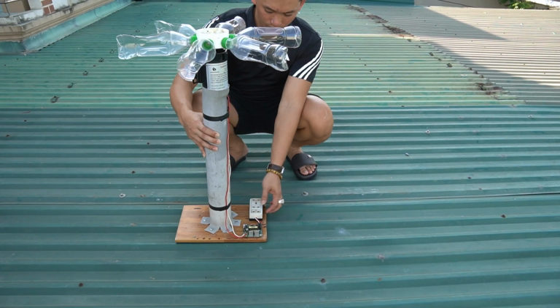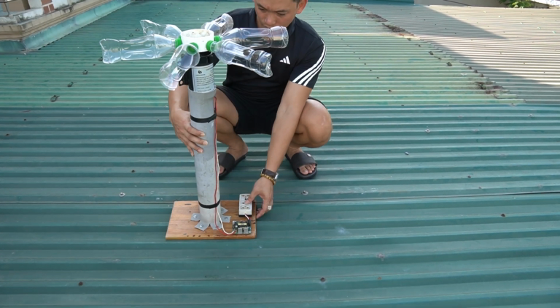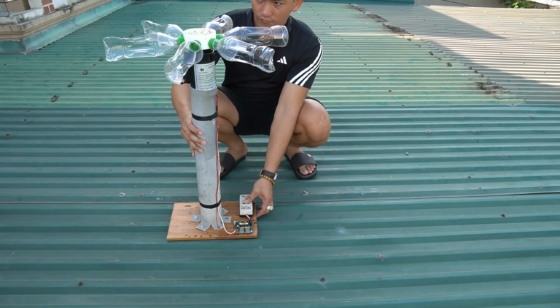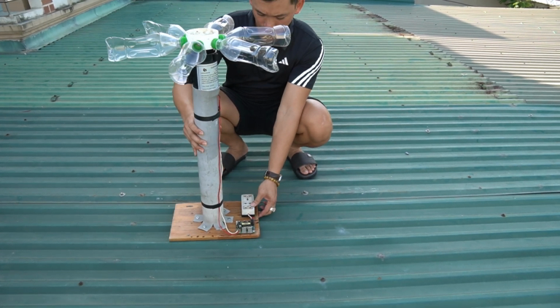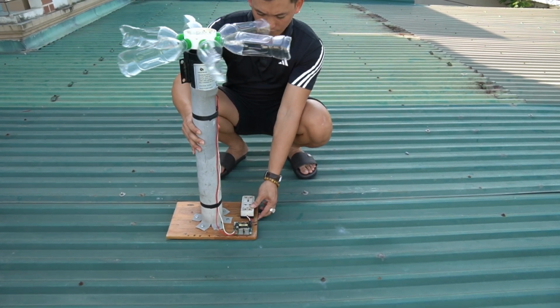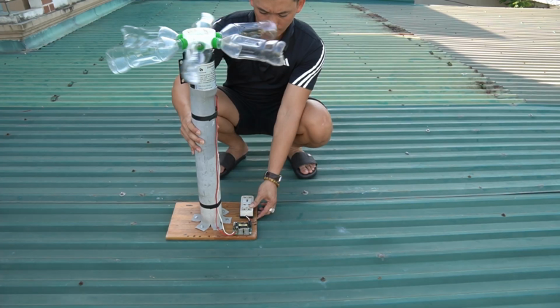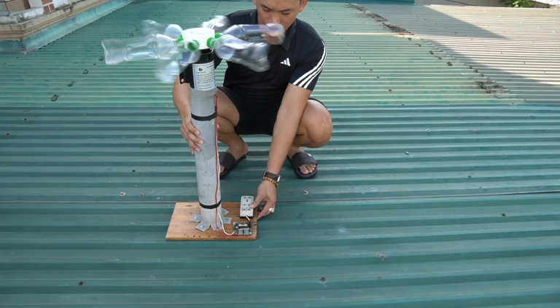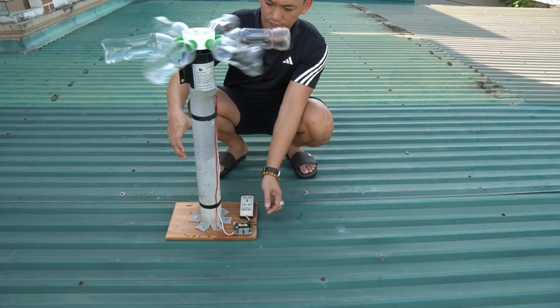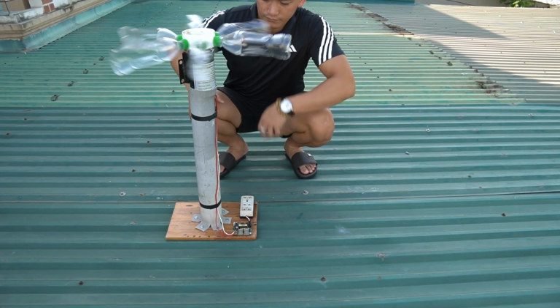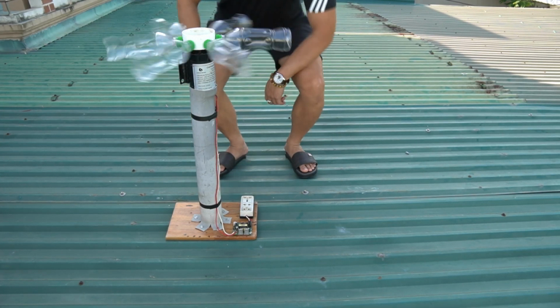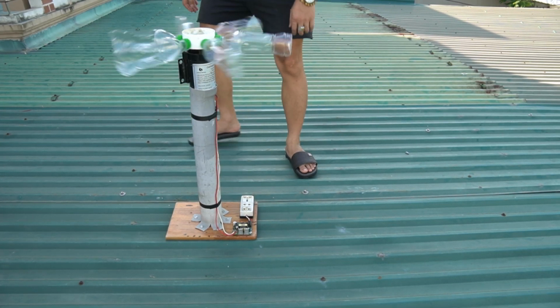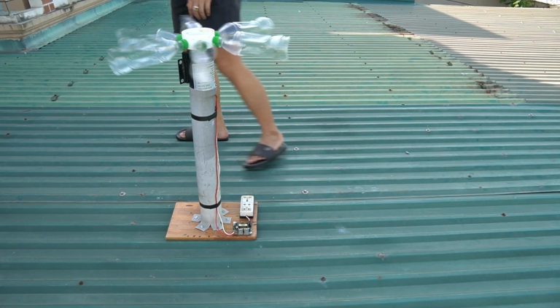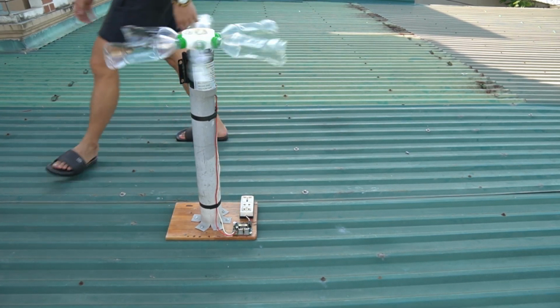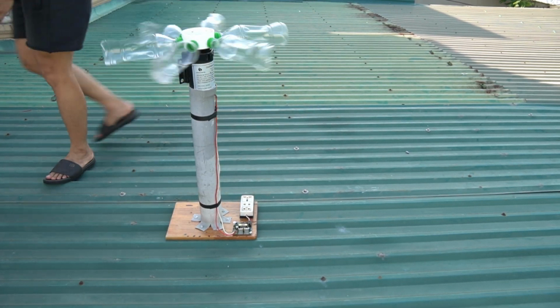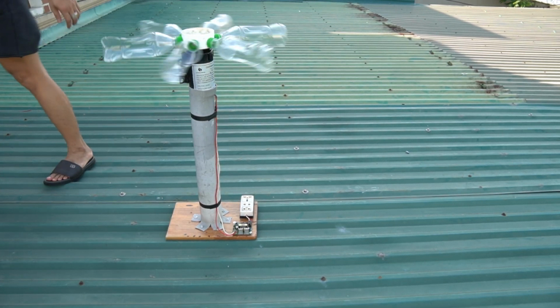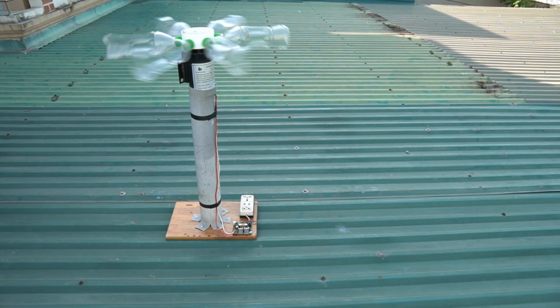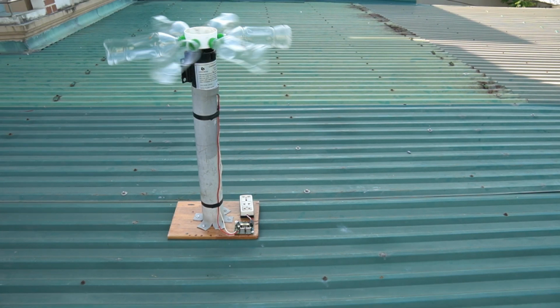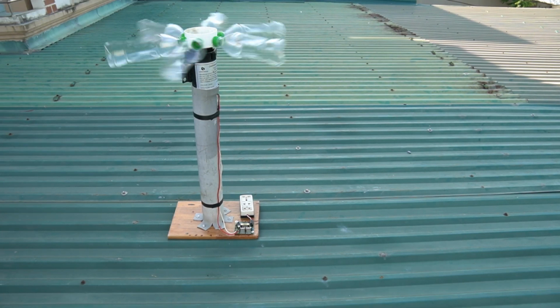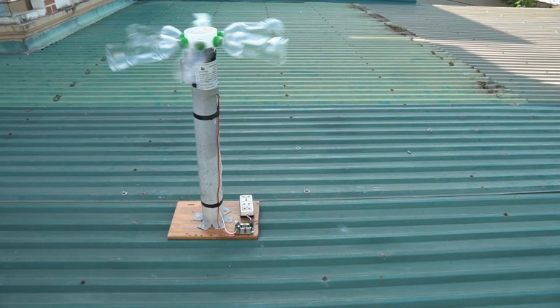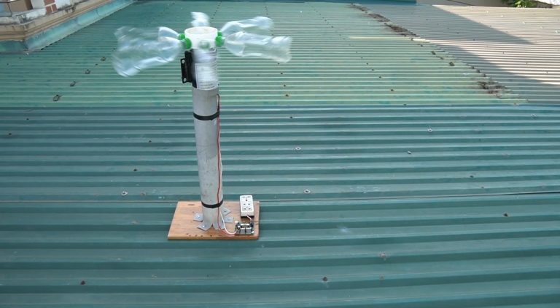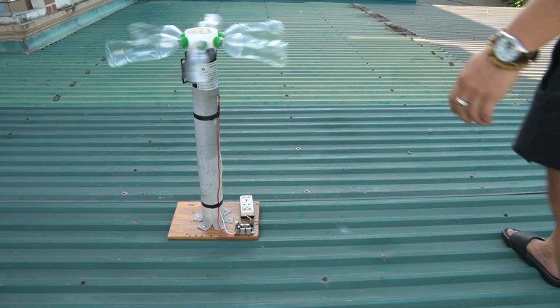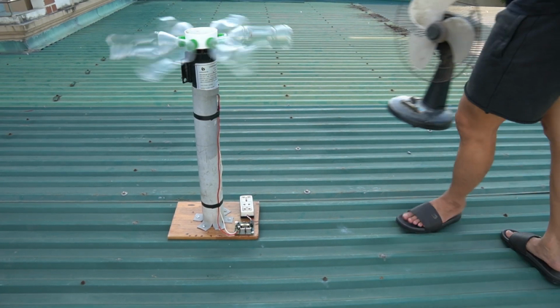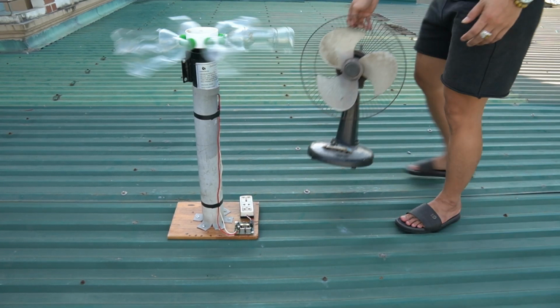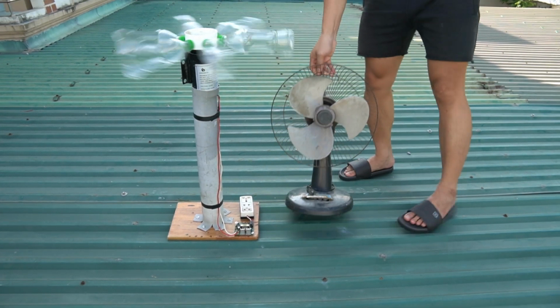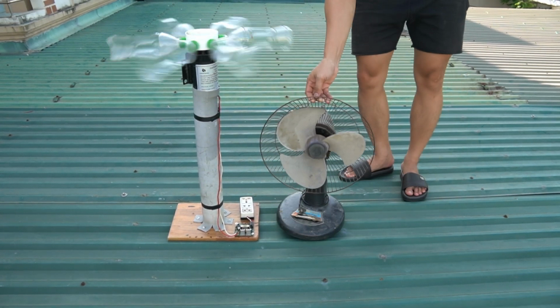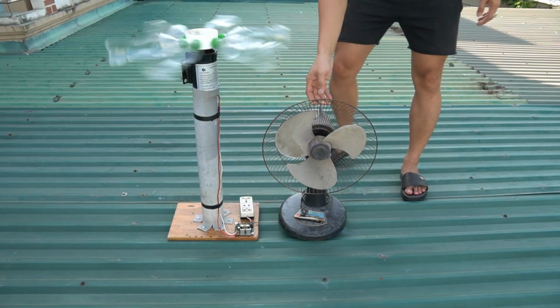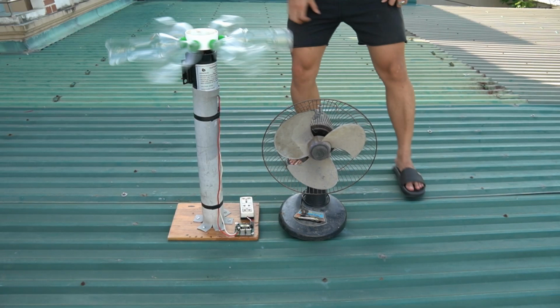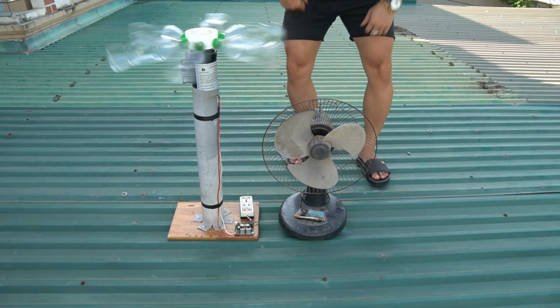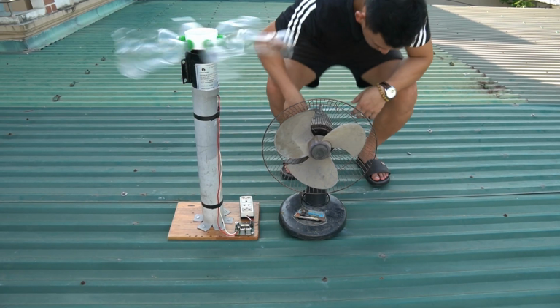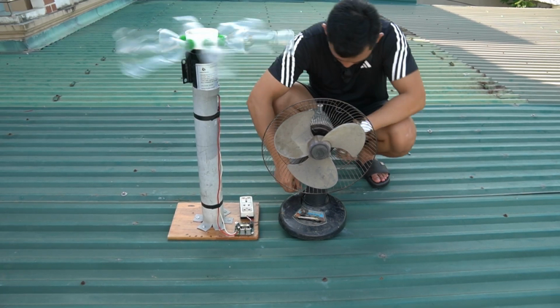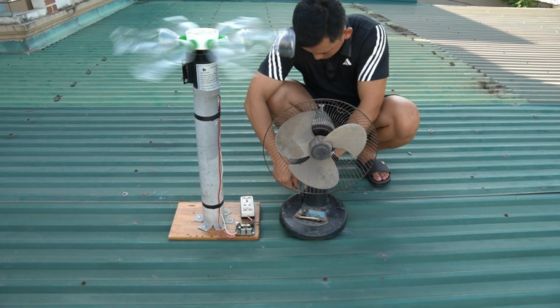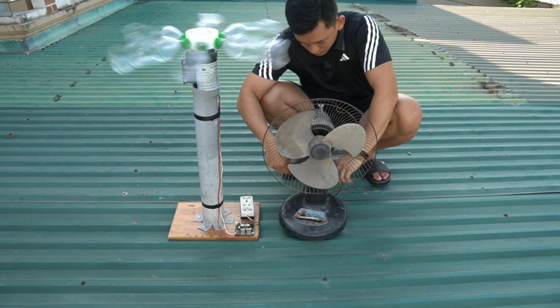Everything is ready. Now let's bring our homemade wind generator up to the rooftop, where the wind is strong and free. Once it catches the breeze, it starts spinning and the light turns on. Clean energy, made by hand, right at home. This is the power of creativity.